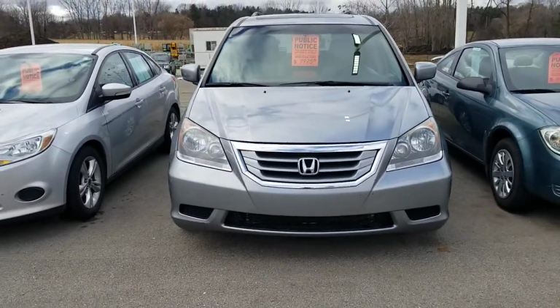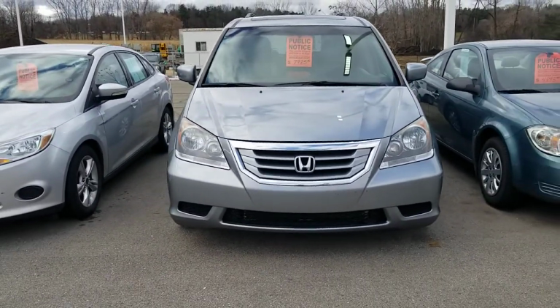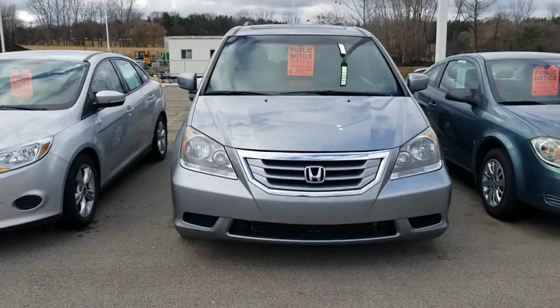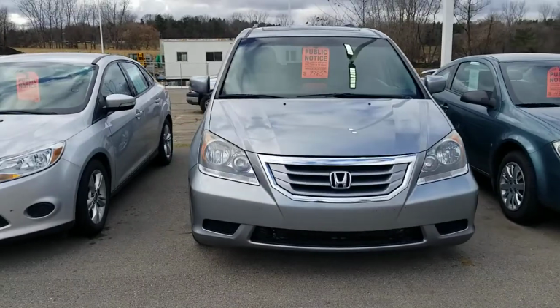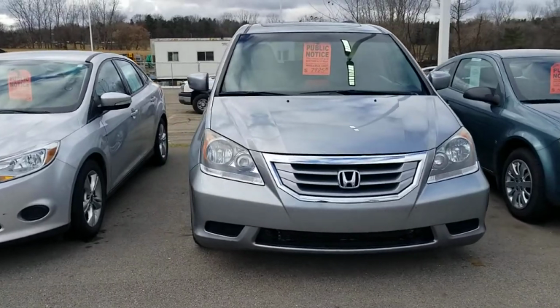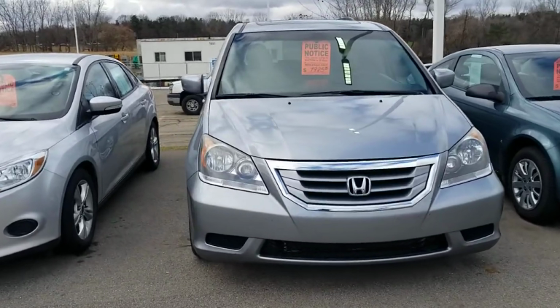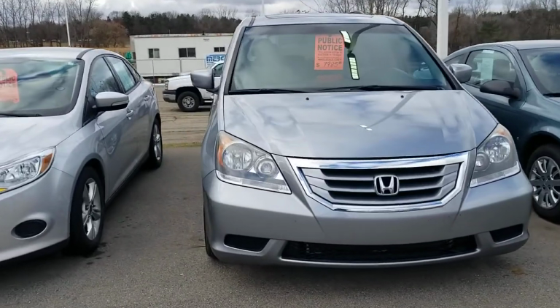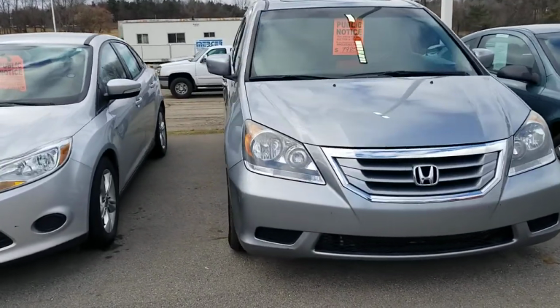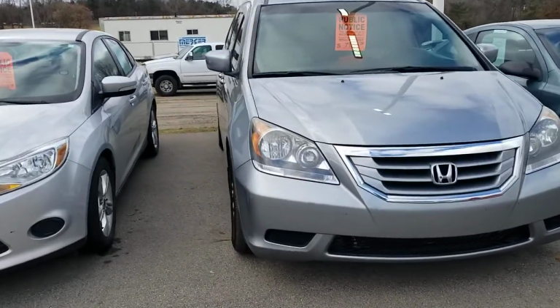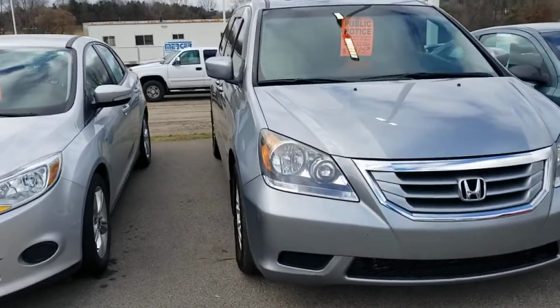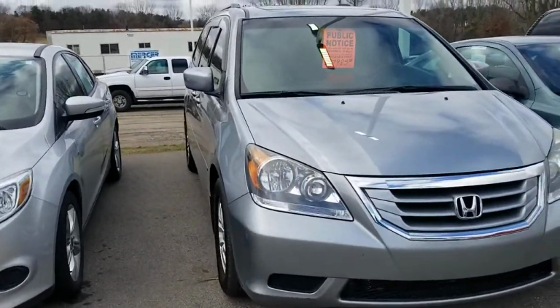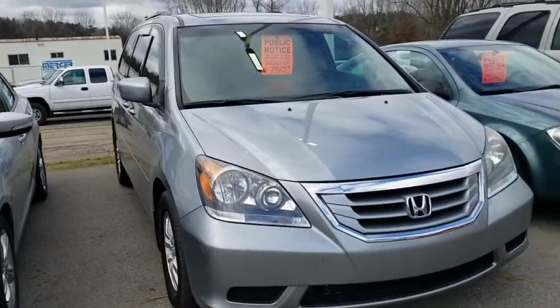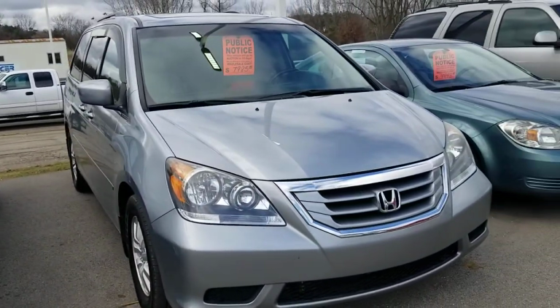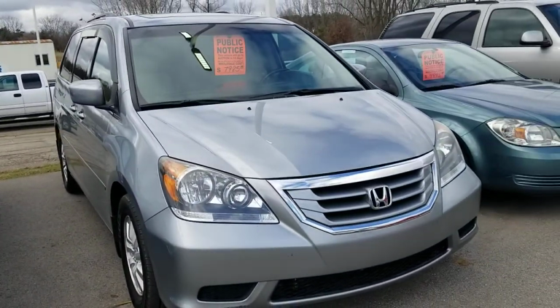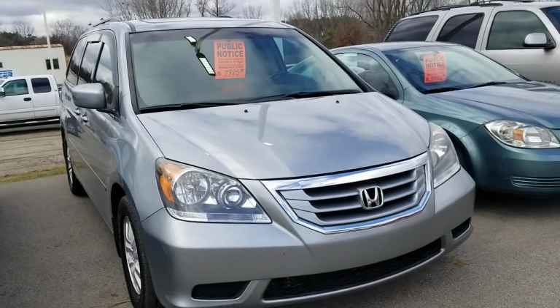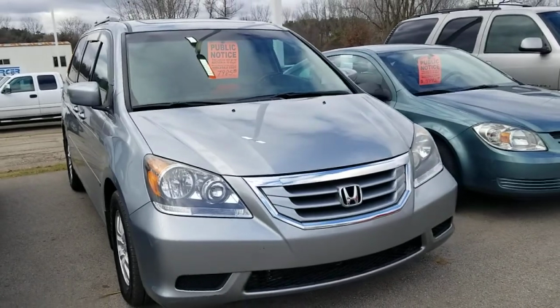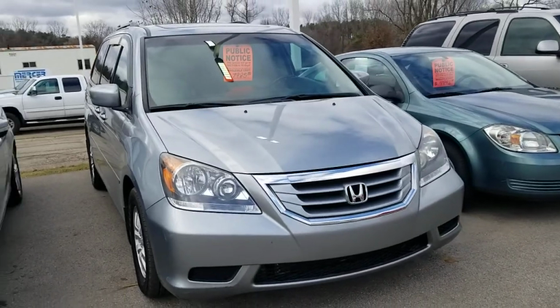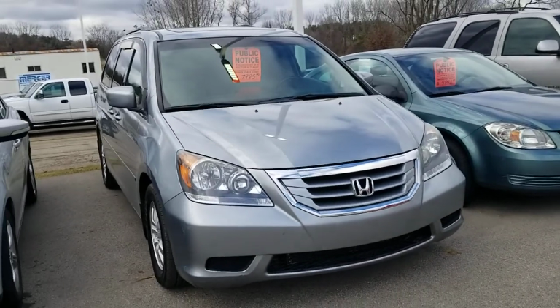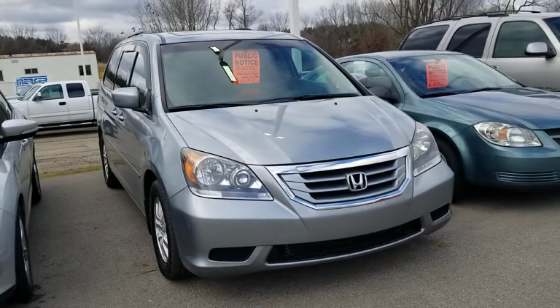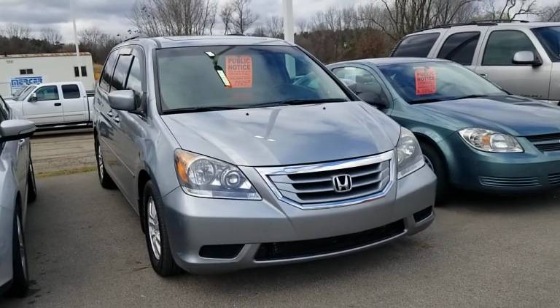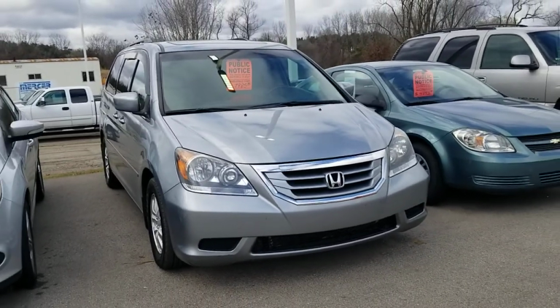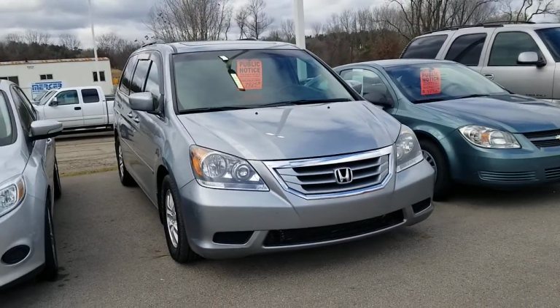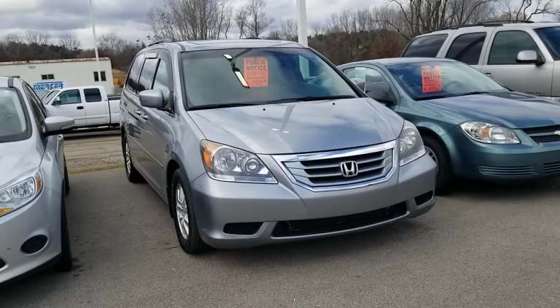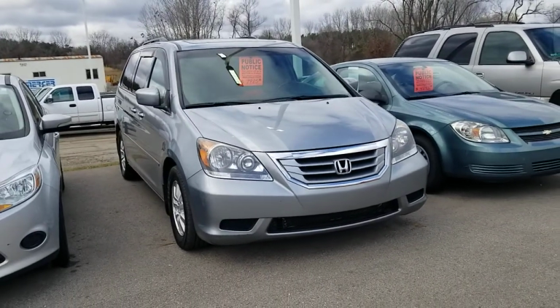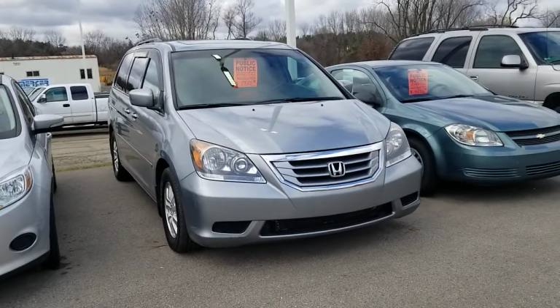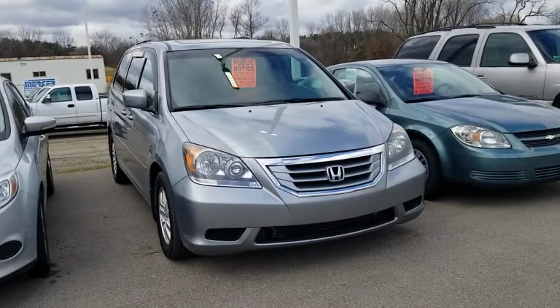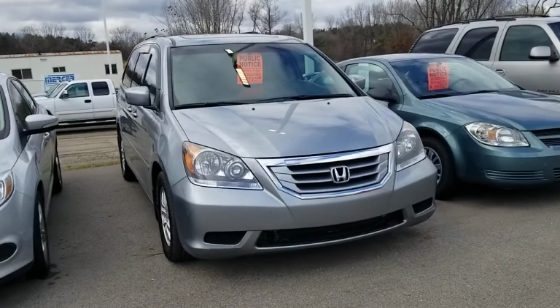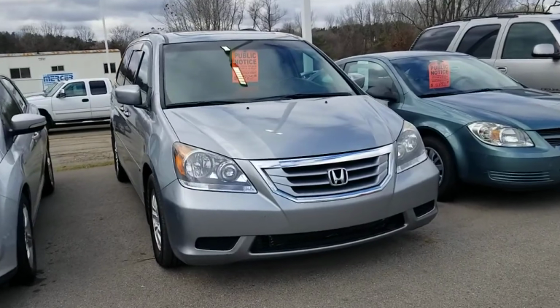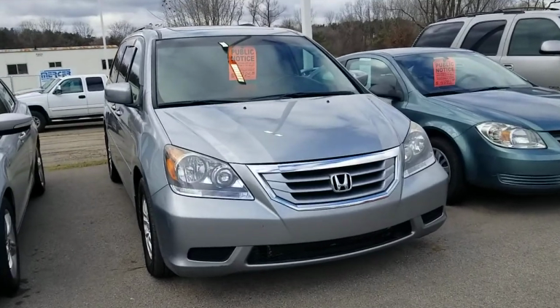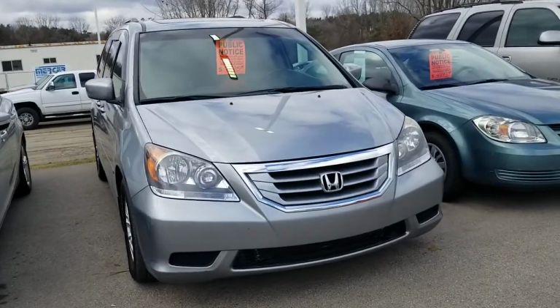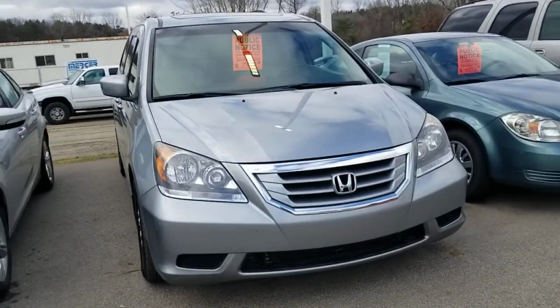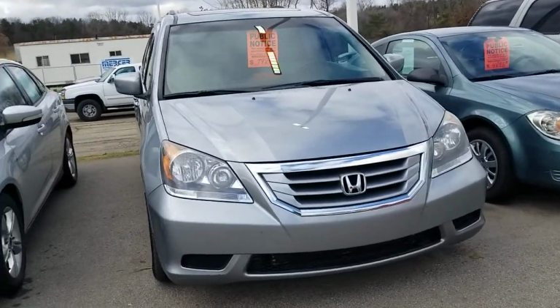This vehicle was actually traded into us — it was their daily driver. This is part of our Wholesale to the Public program, which basically means that it hasn't gone through the same inspections and reconditioning processes that our normal used car lot does.